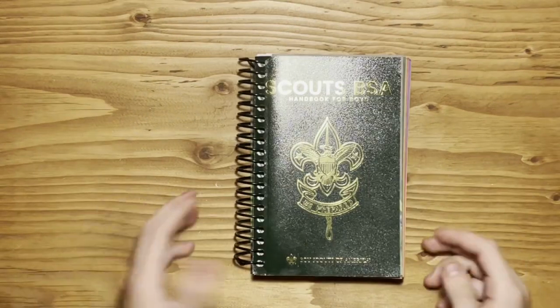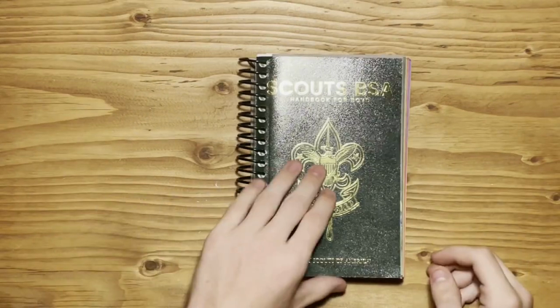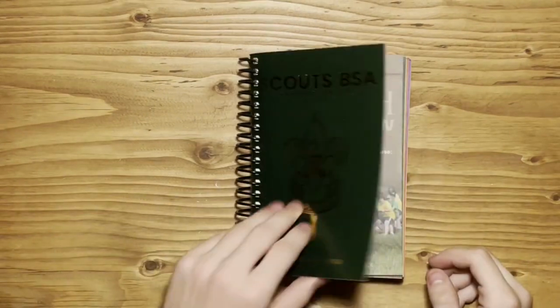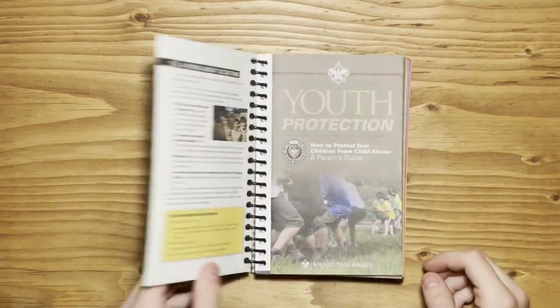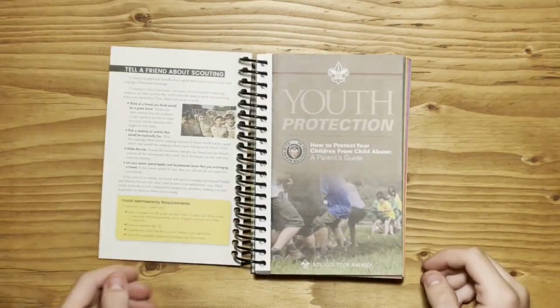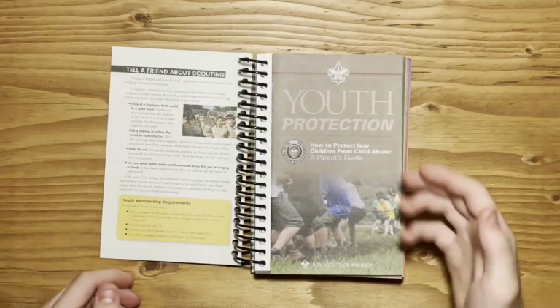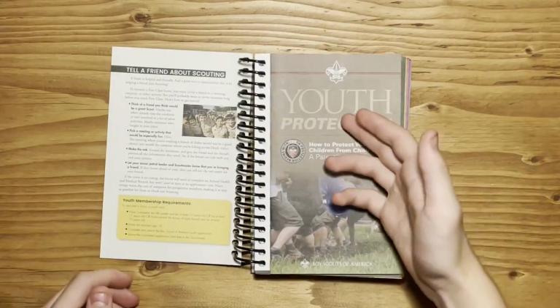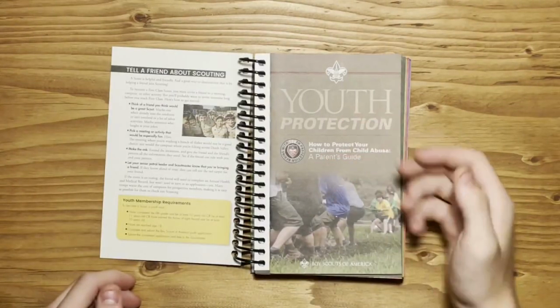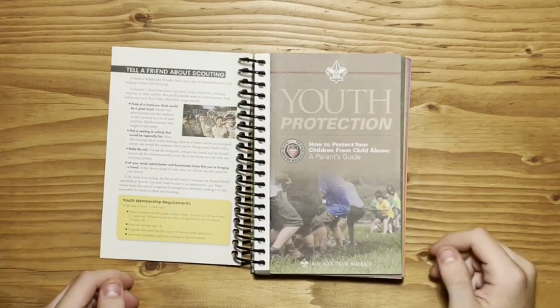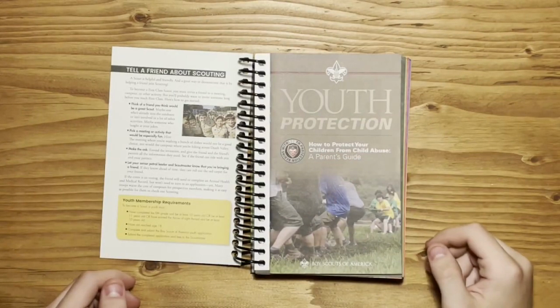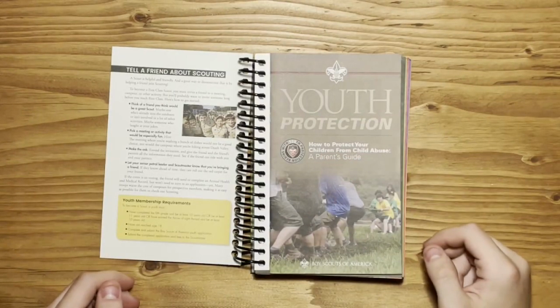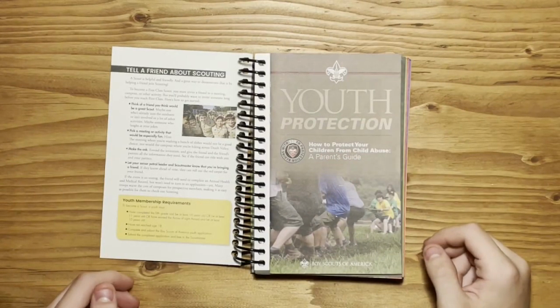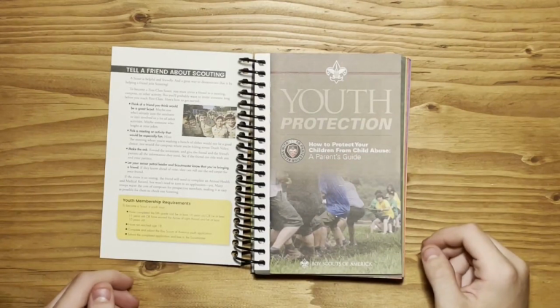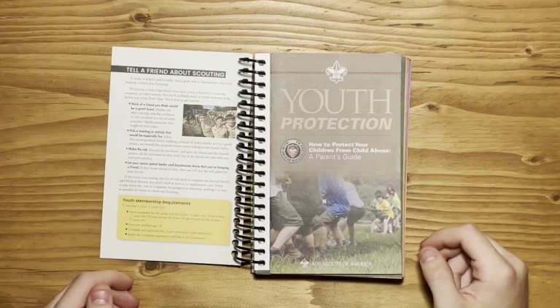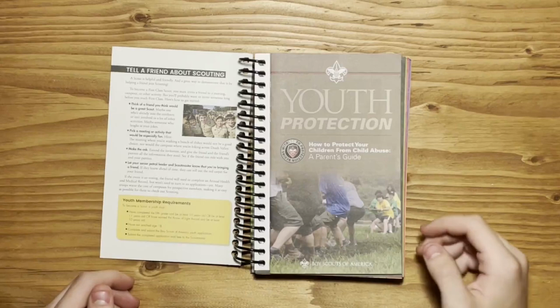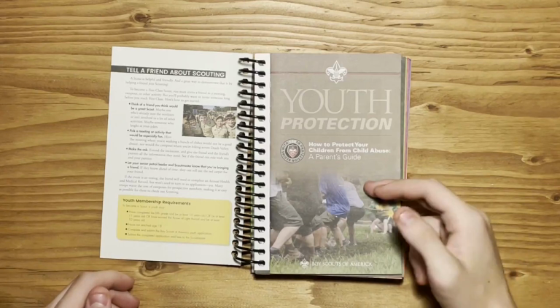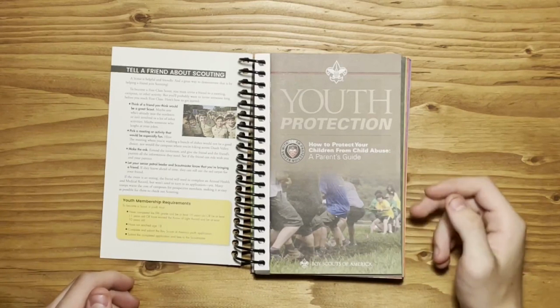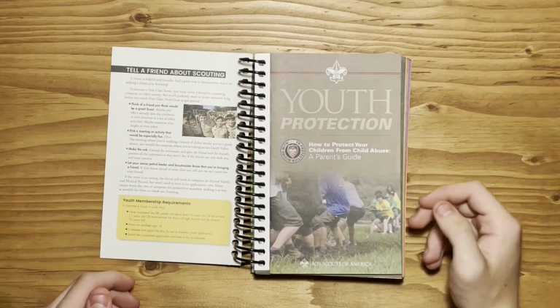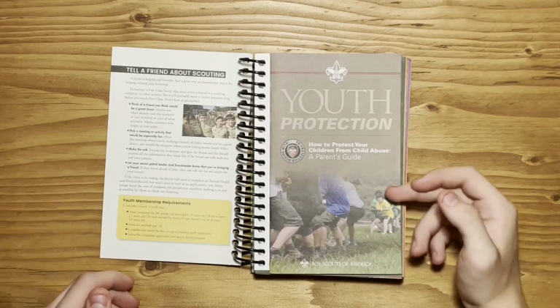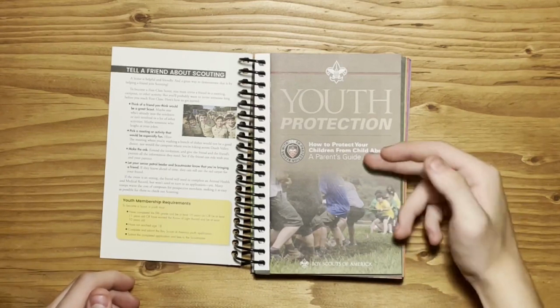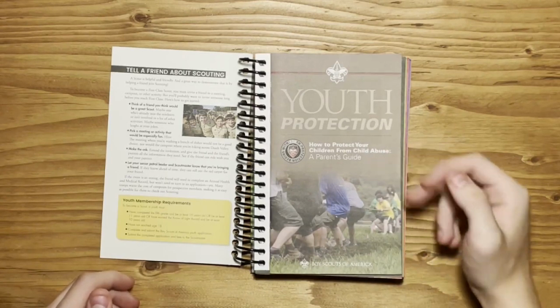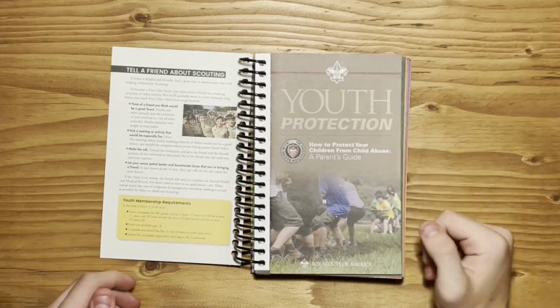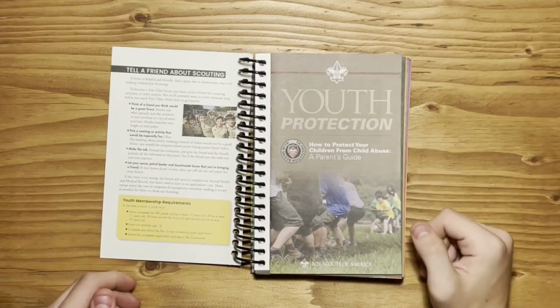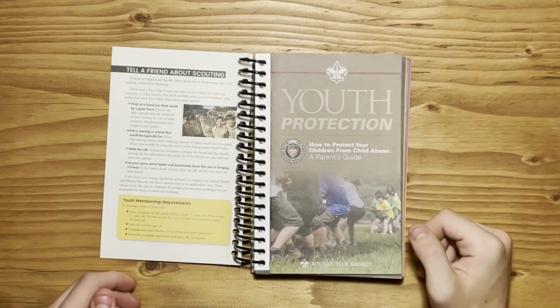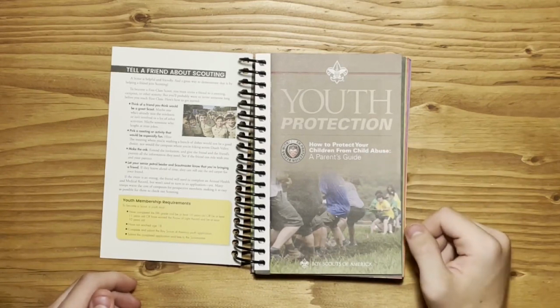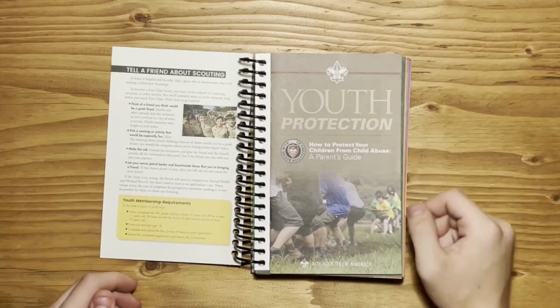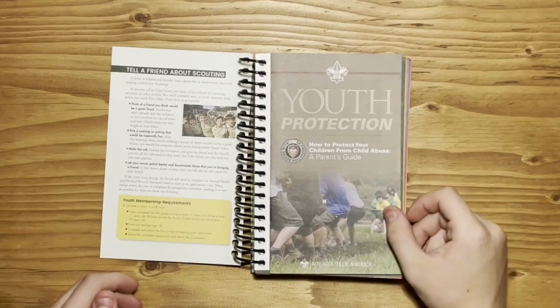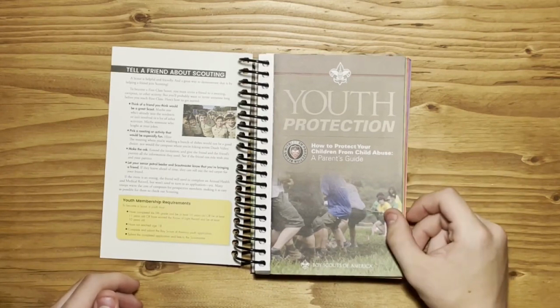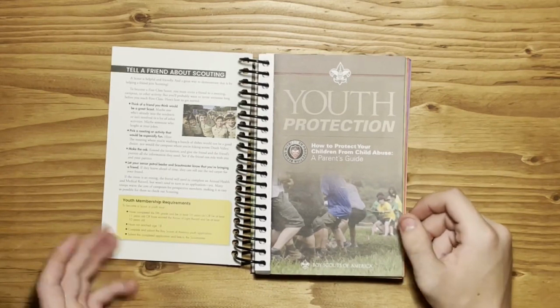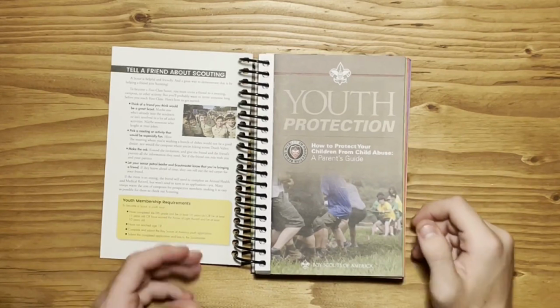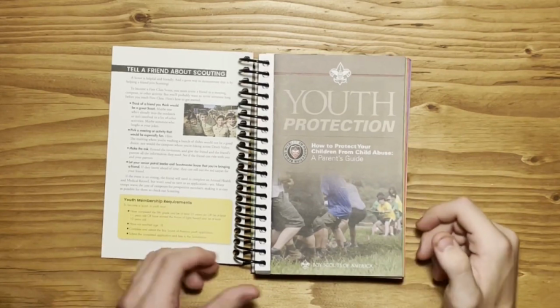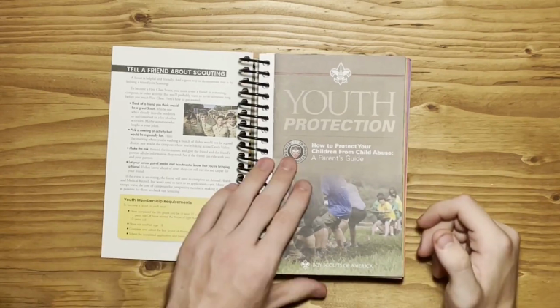Opening up the book, the first thing you have is the Youth Protection Pamphlet. For Scout rank, it is required that you go through this with your parents, so don't just get rid of it.